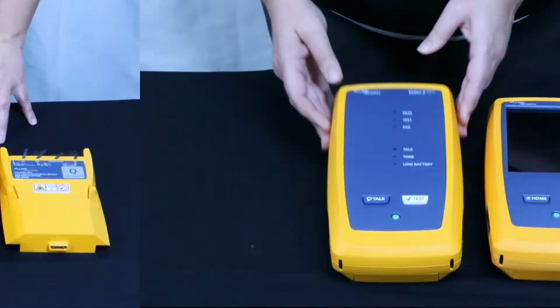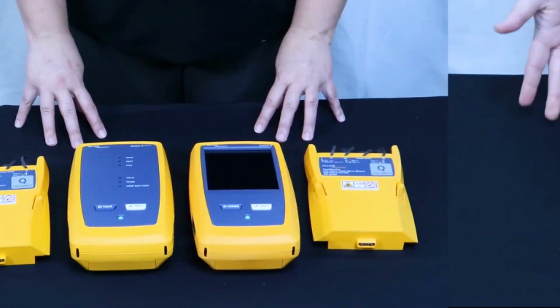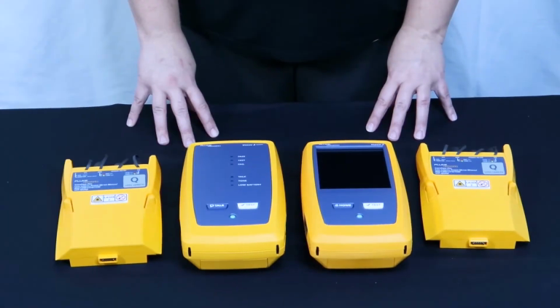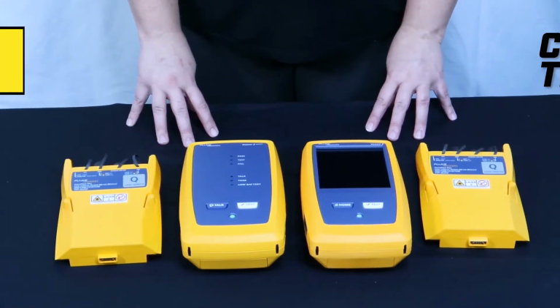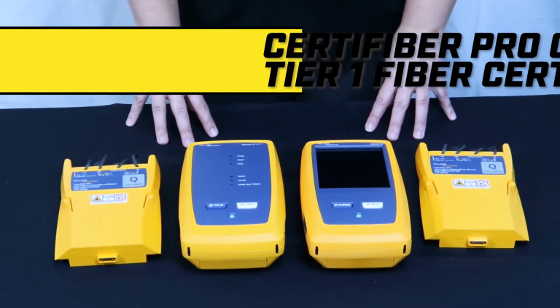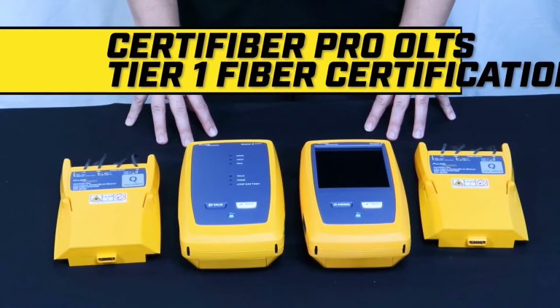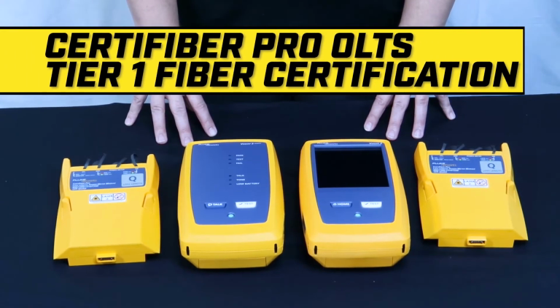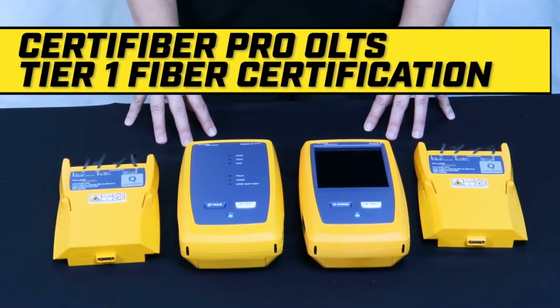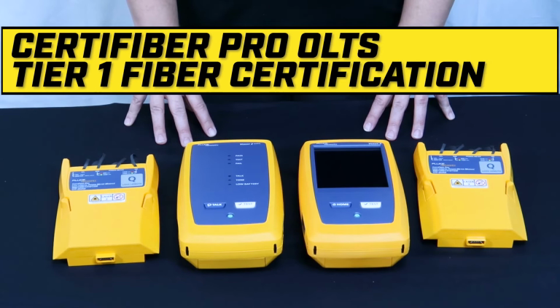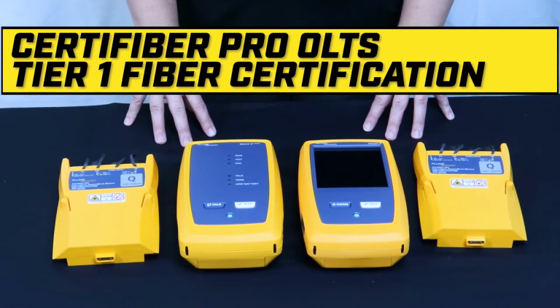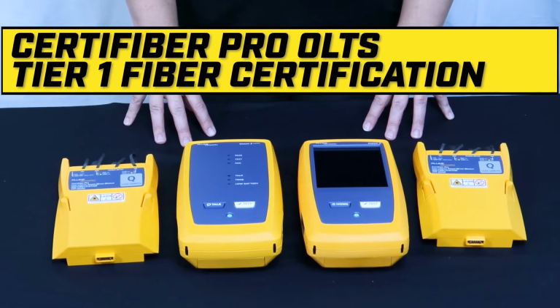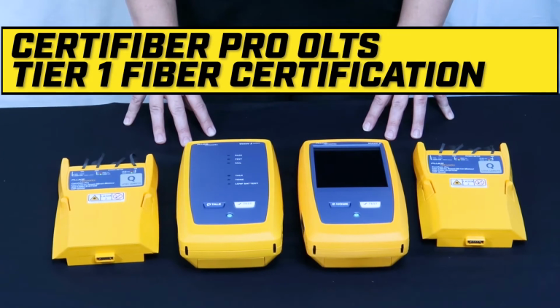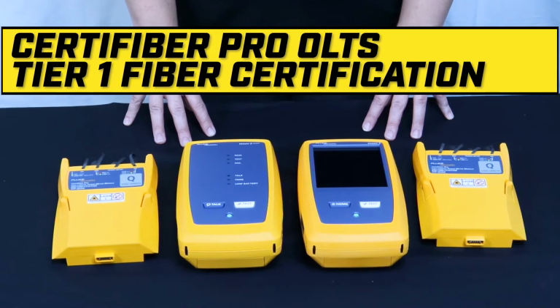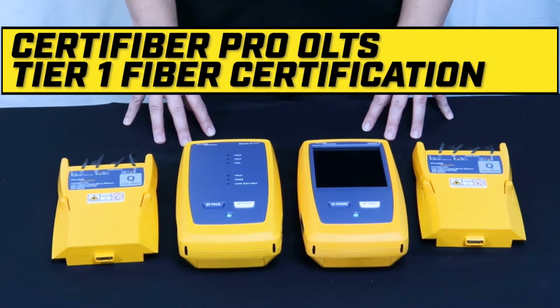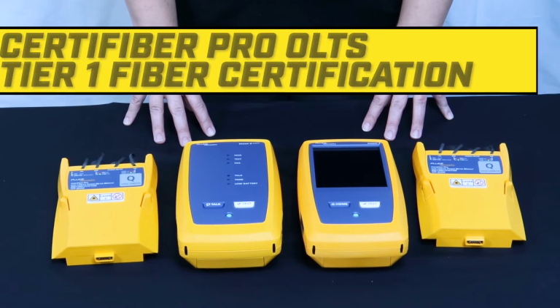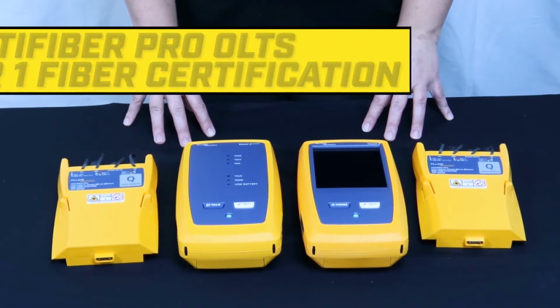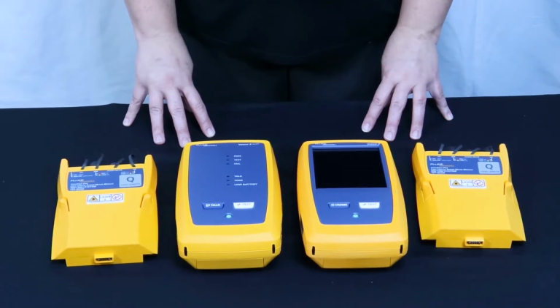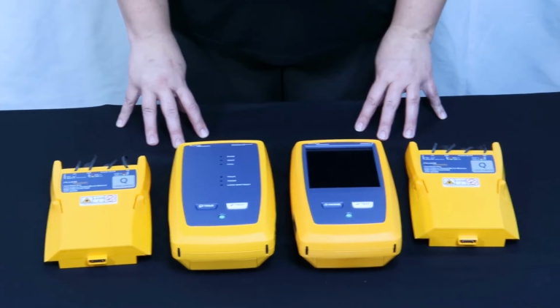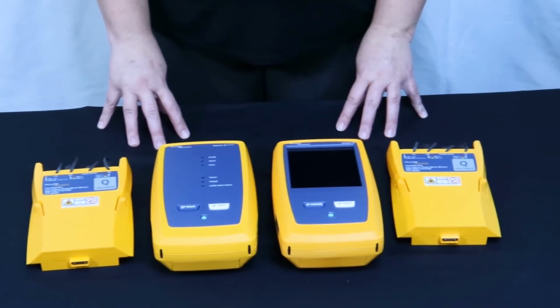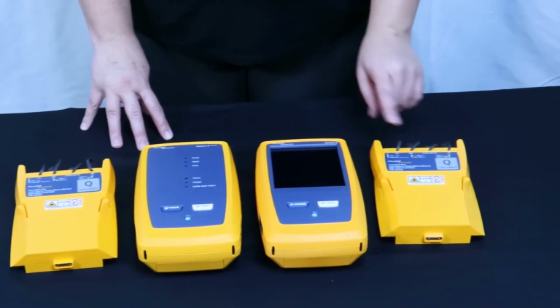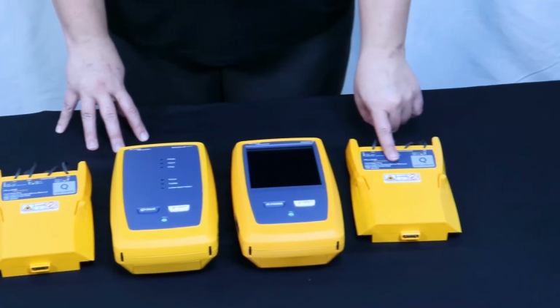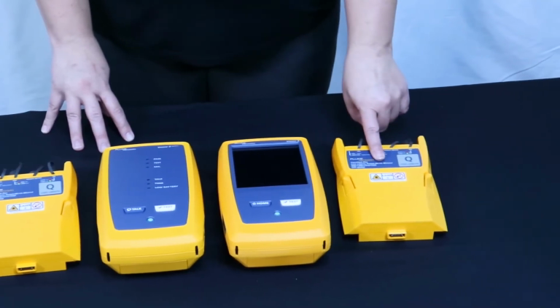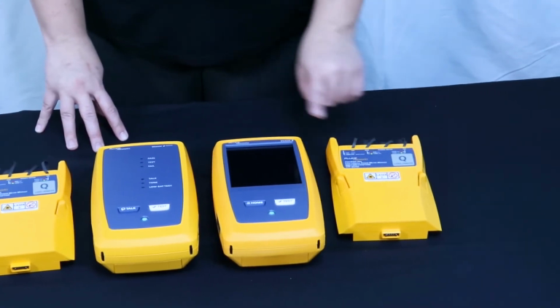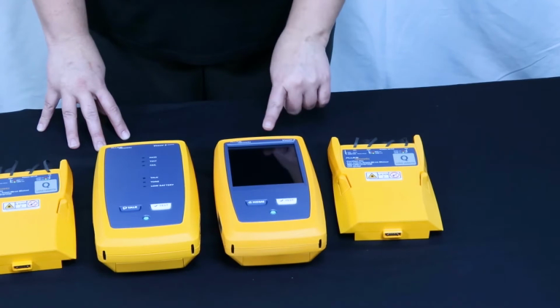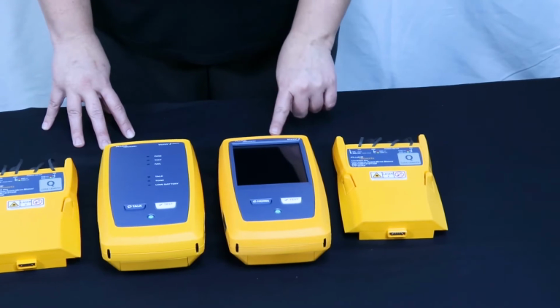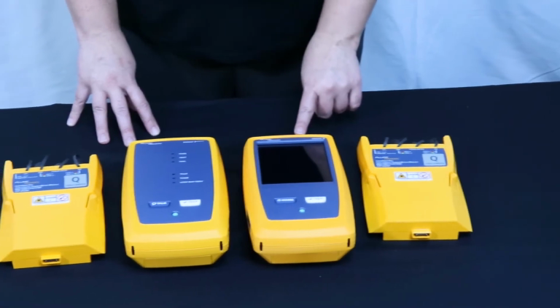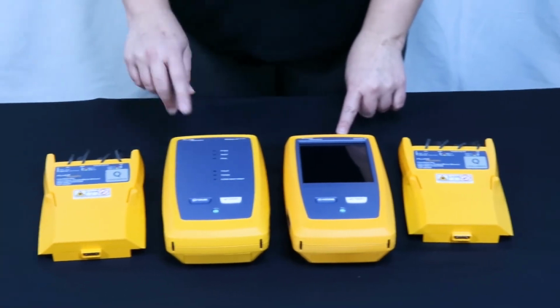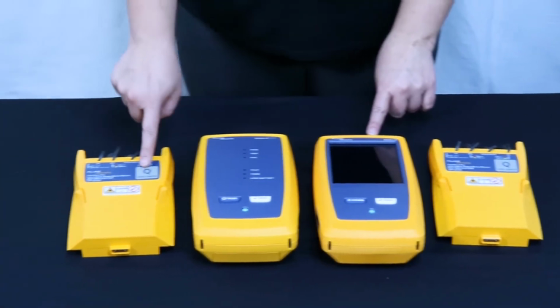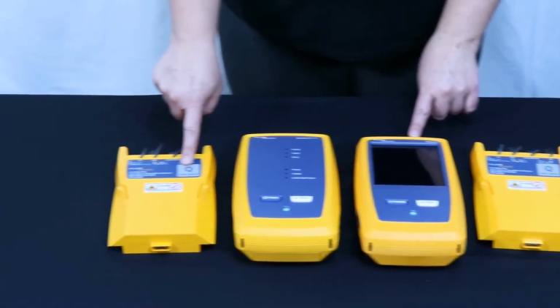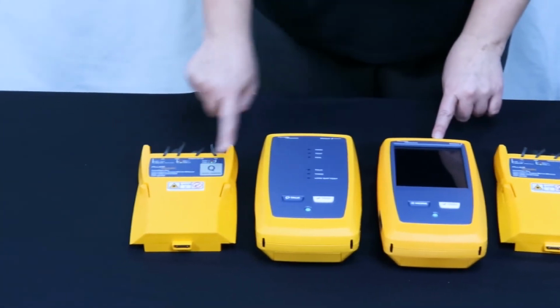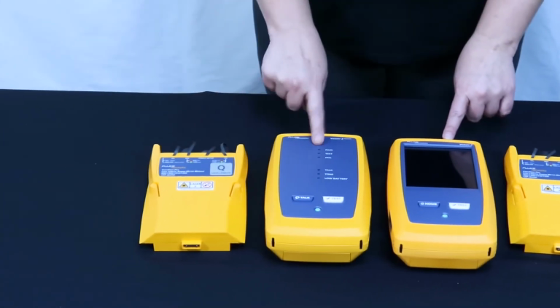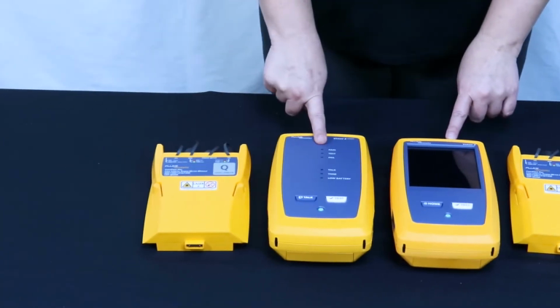If you are using the CertiFiber Pro OLTS for your Tier 1 fiber certification, you will plug one module into the mainframe and one module into the remote.